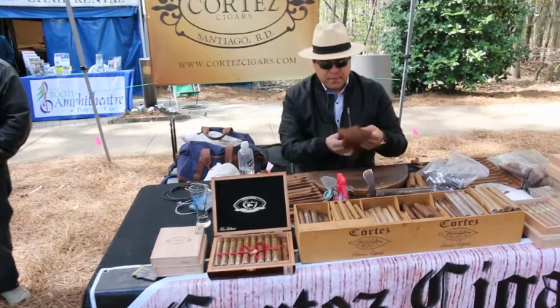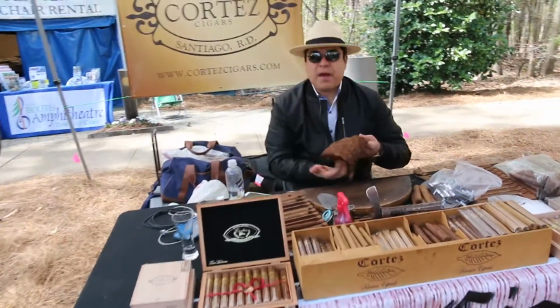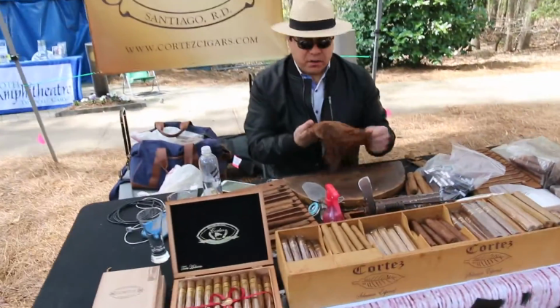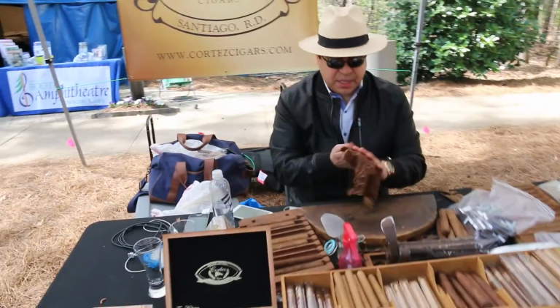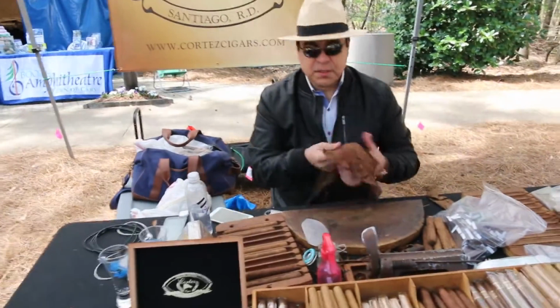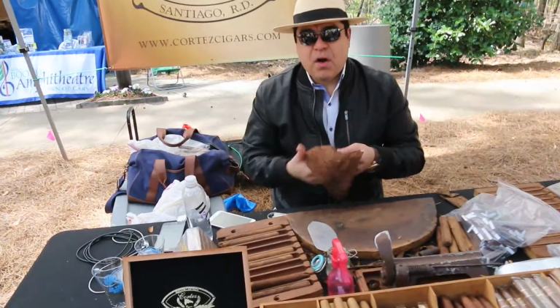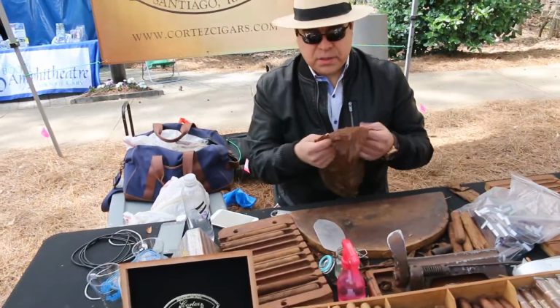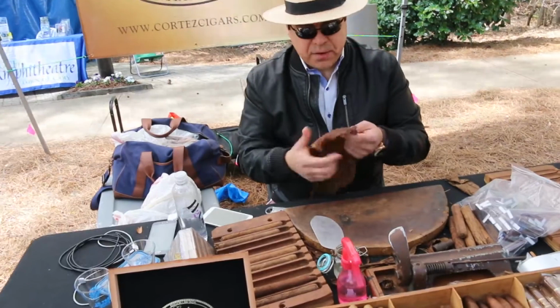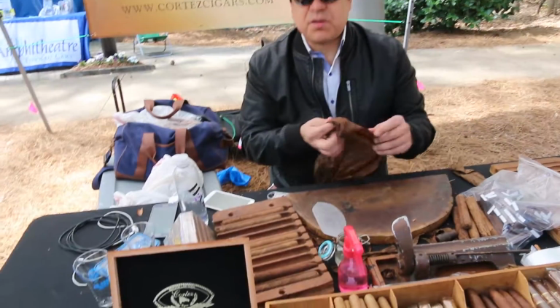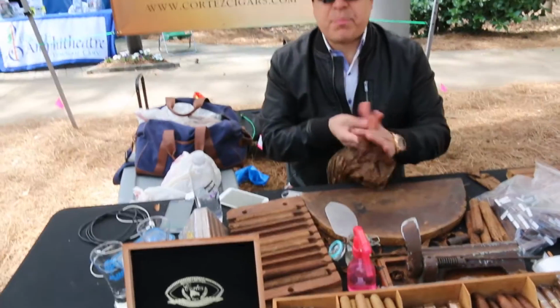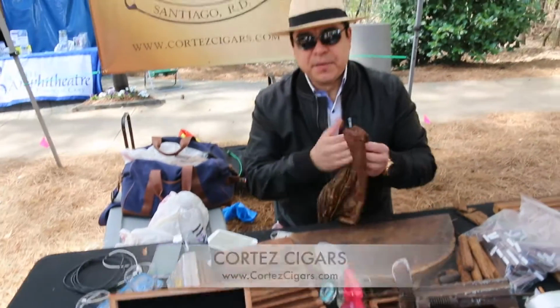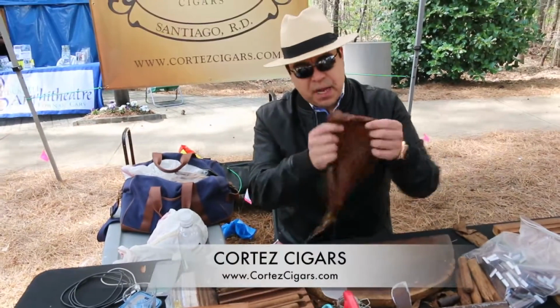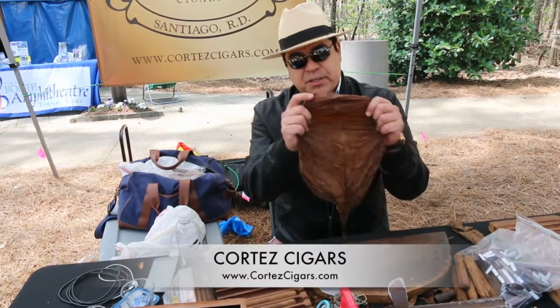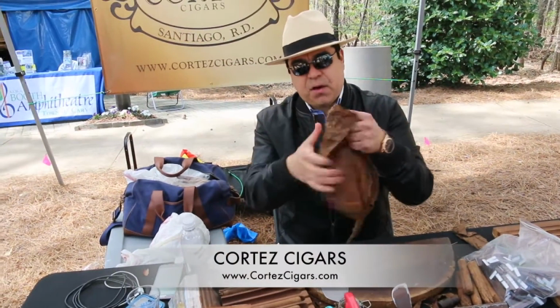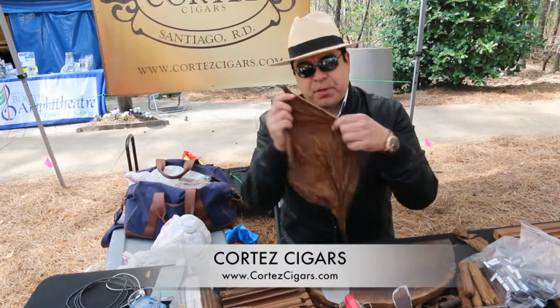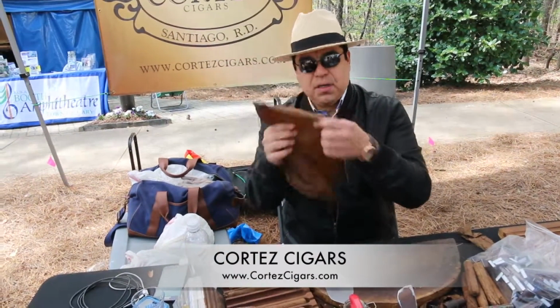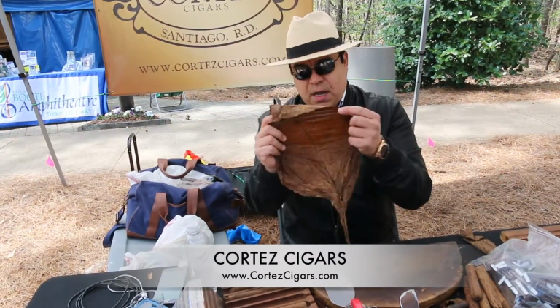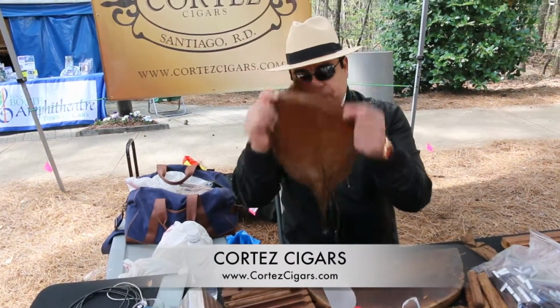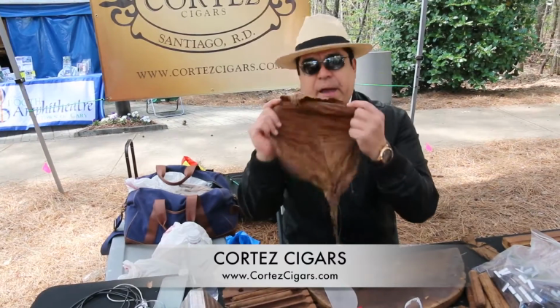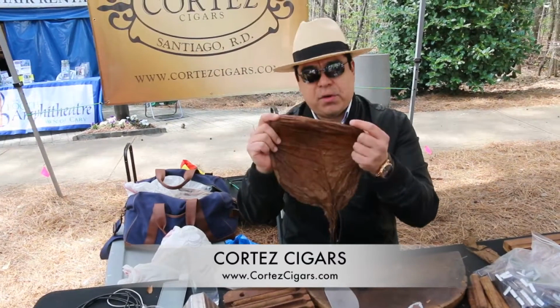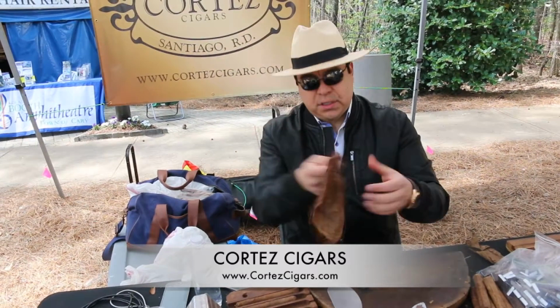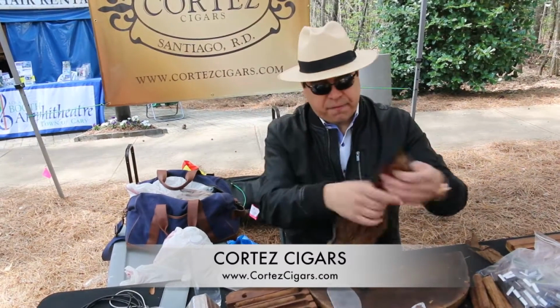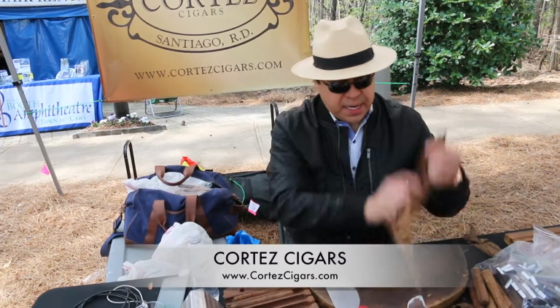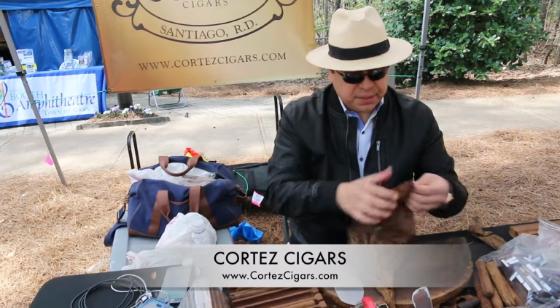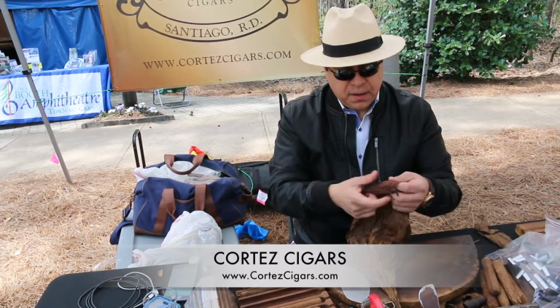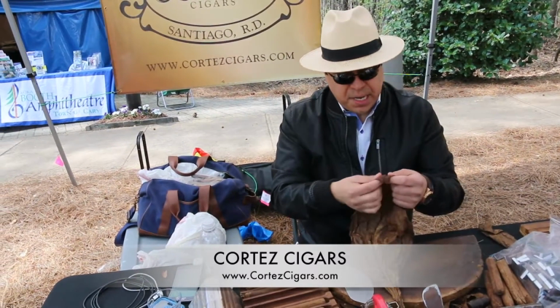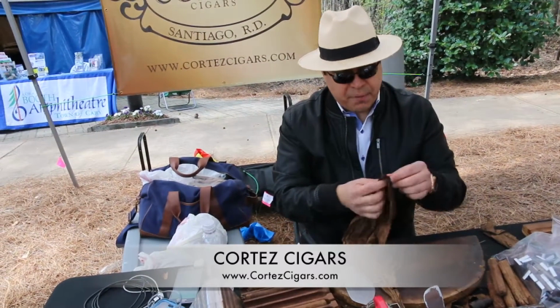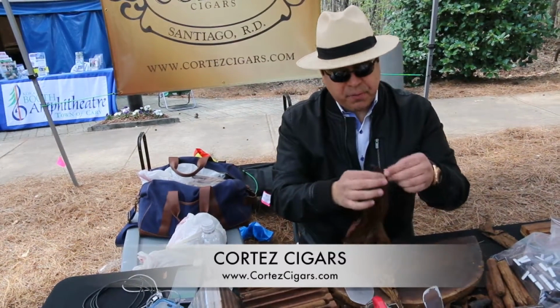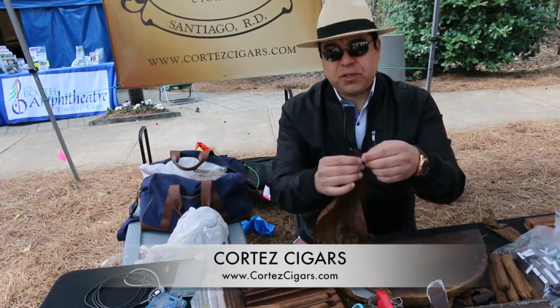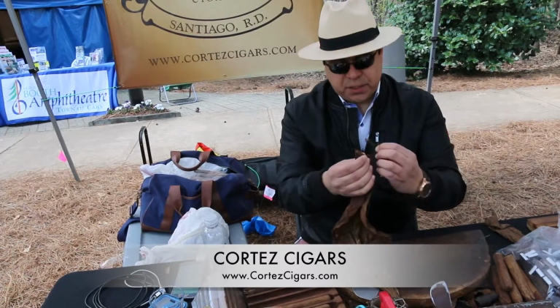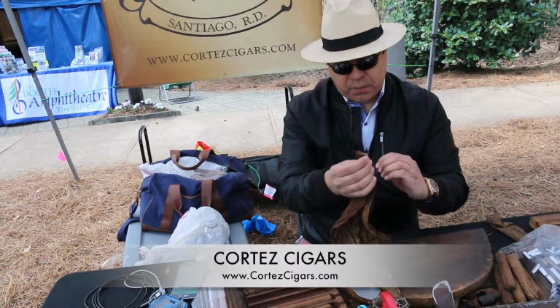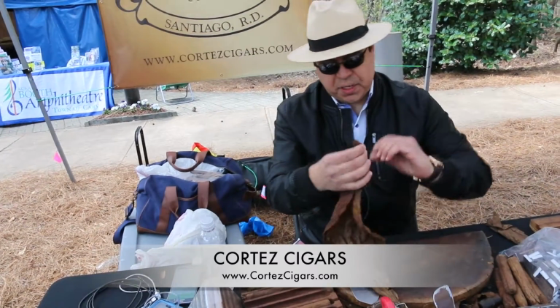We hand roll cigars. All of our tobacco comes from the Dominican Republic. As you guys can see, our wrappers are from Ecuador. This is a very nice medium body wrapper. What we're going to do here is we're going to roll a cigar.